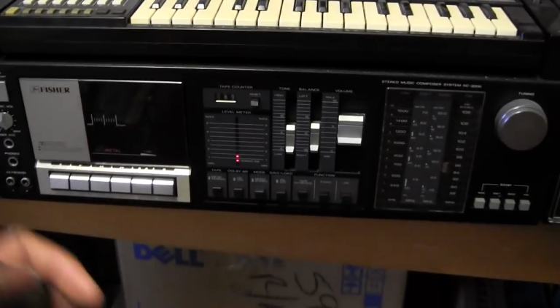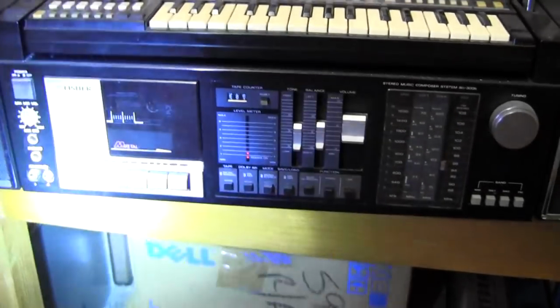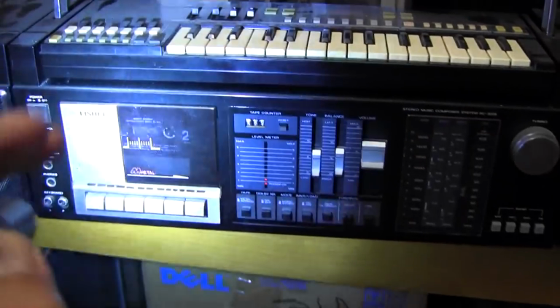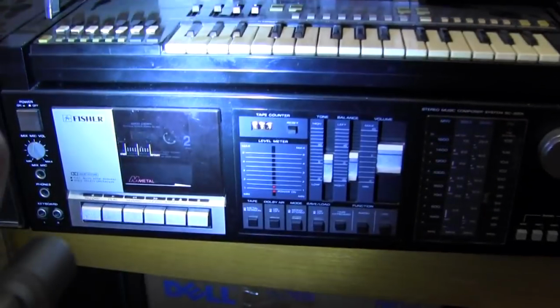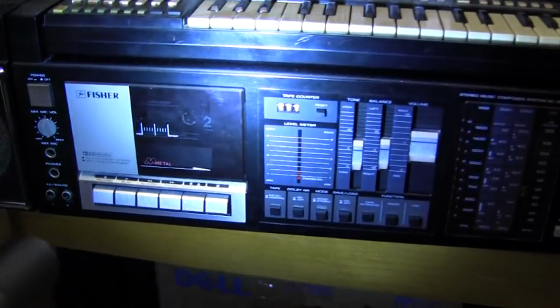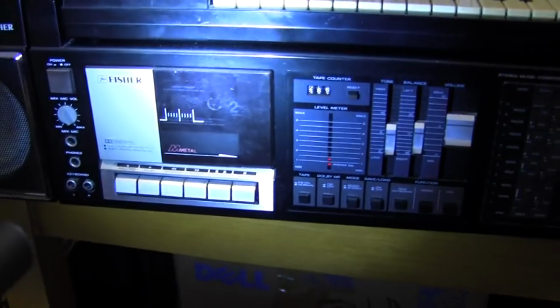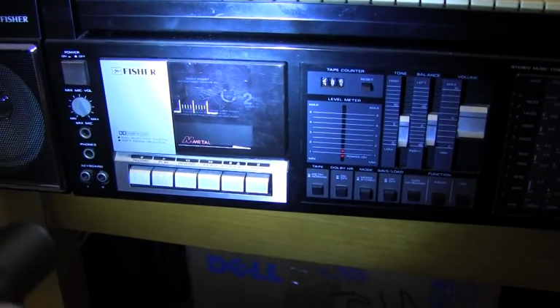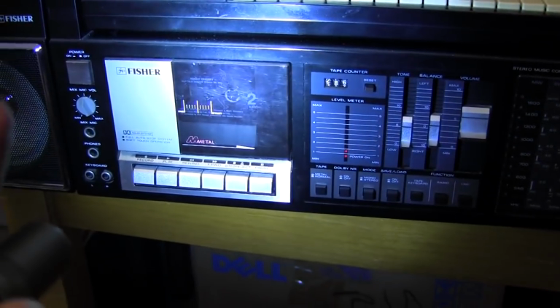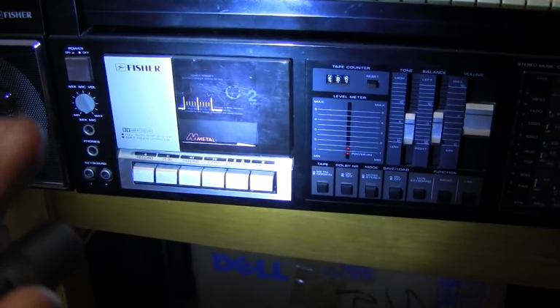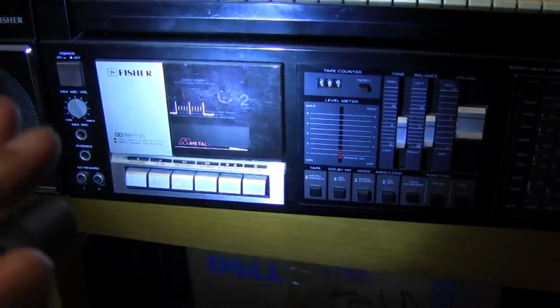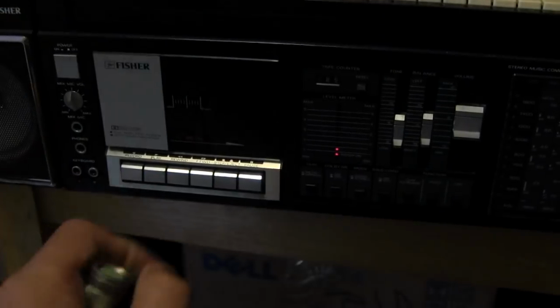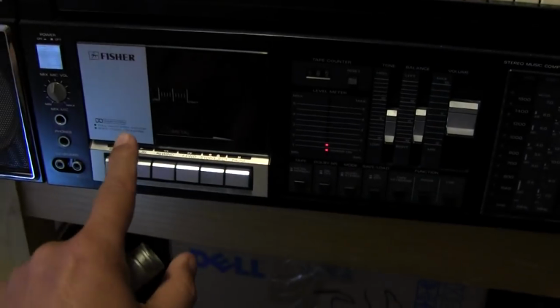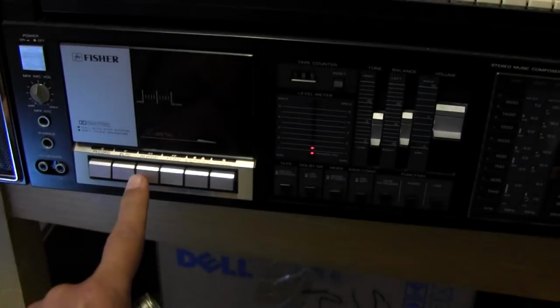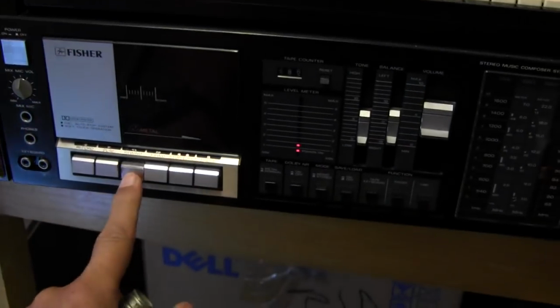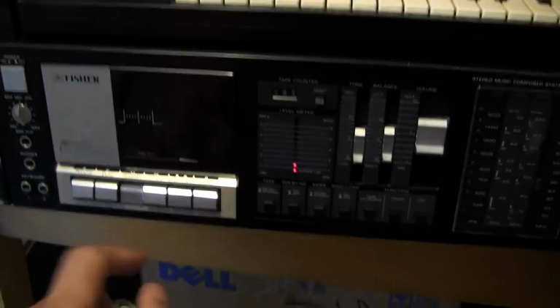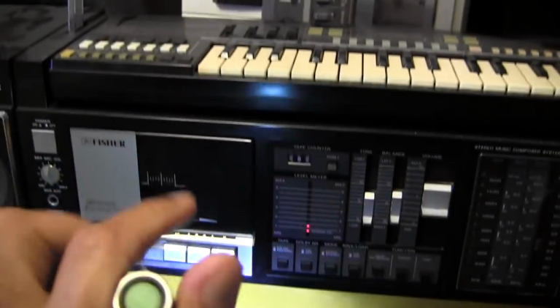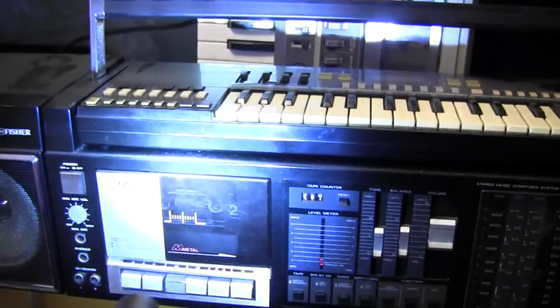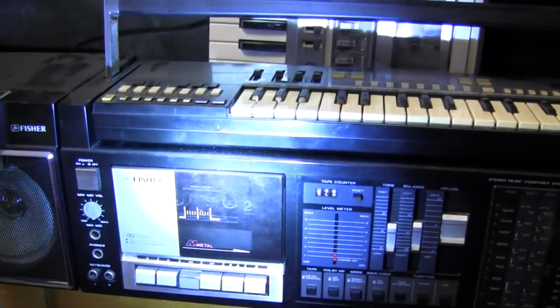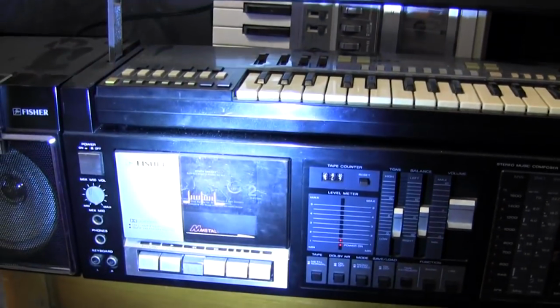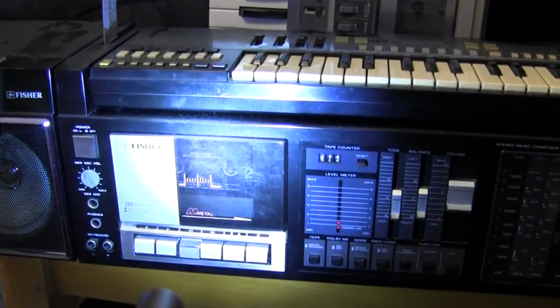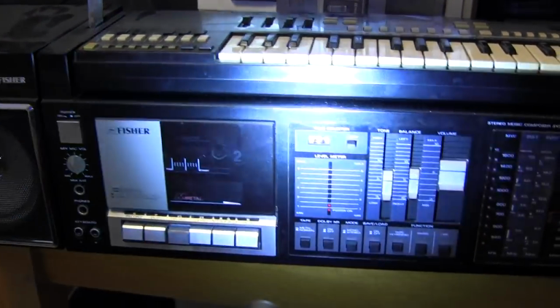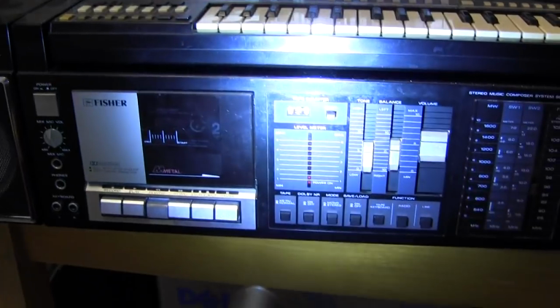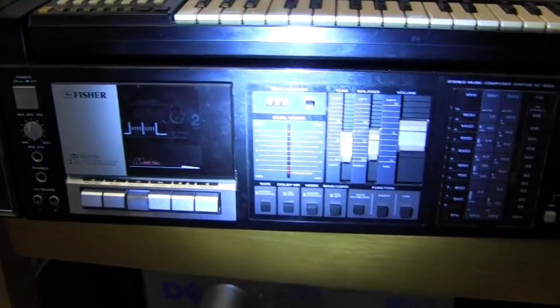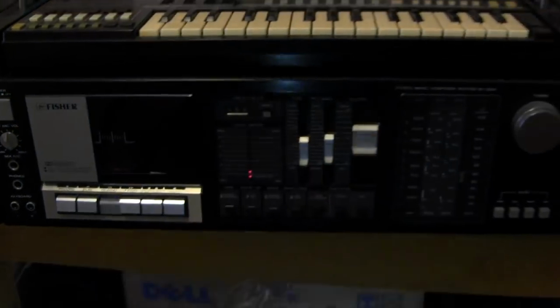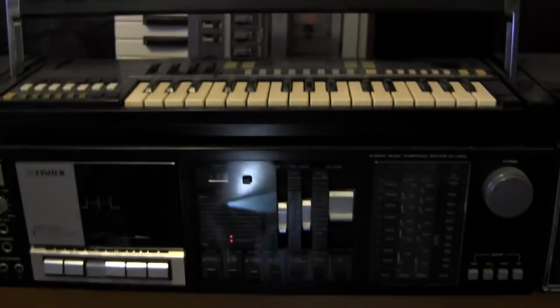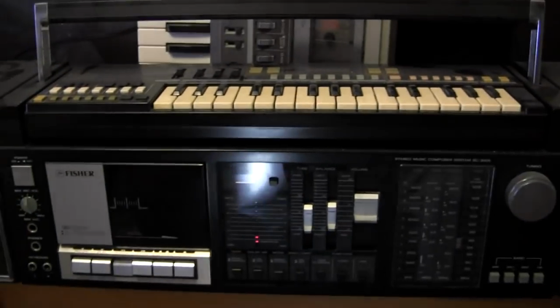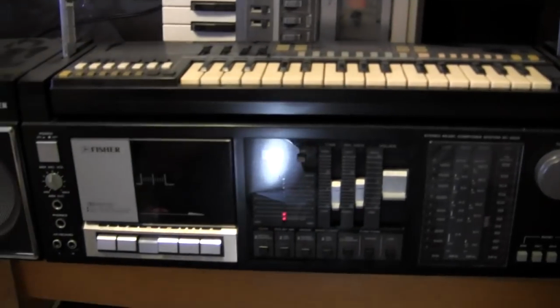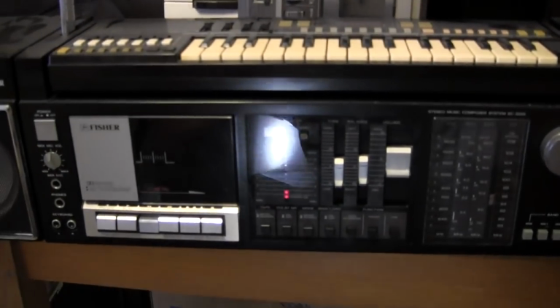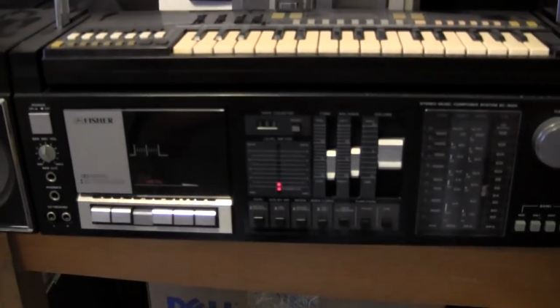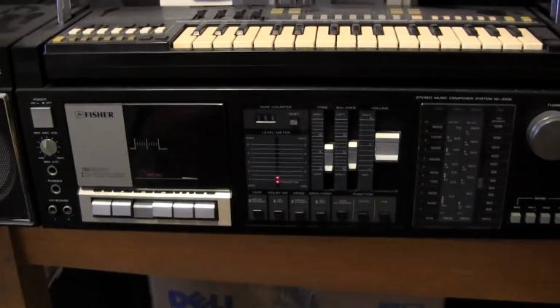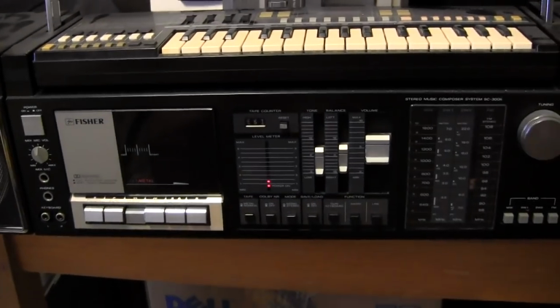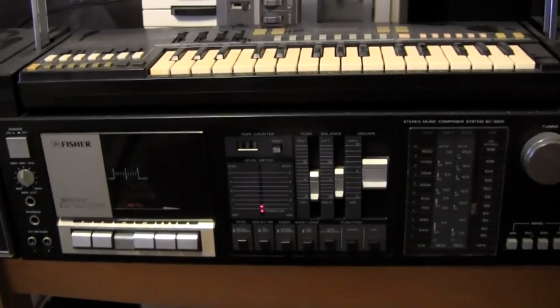Now let's see here. You see the tape in there? Let's hit a little rewind. See it's rewinding — see the tape counter moving along?